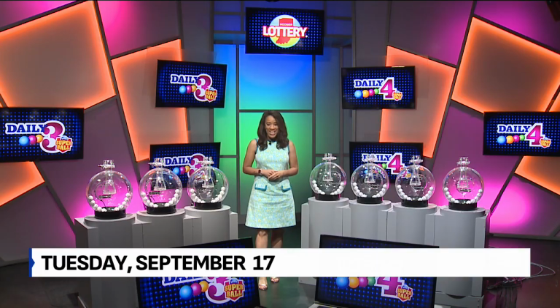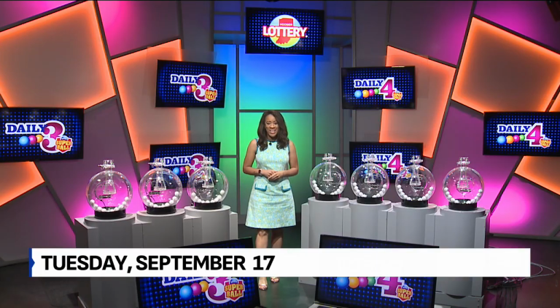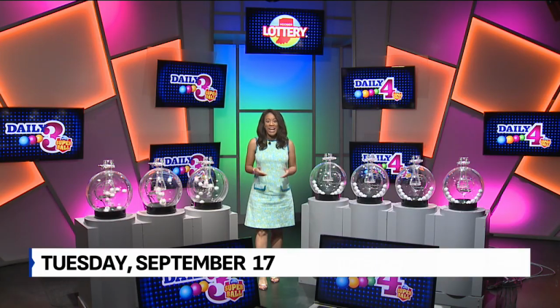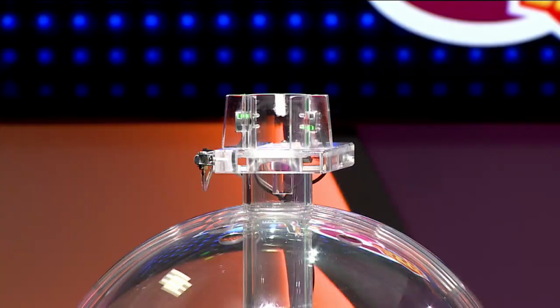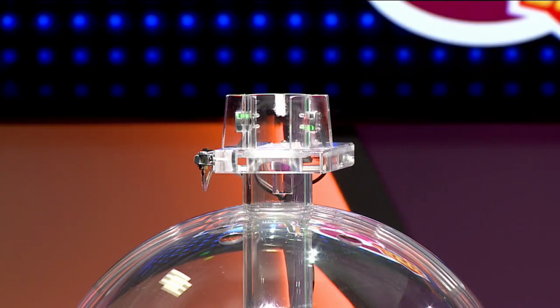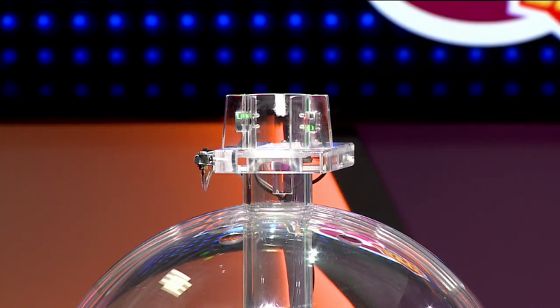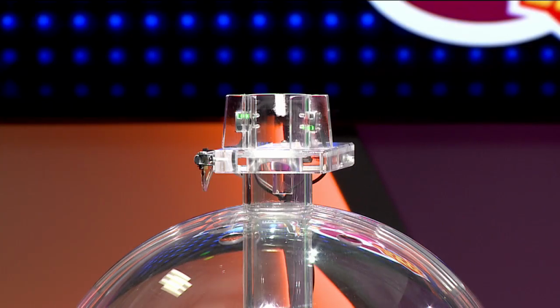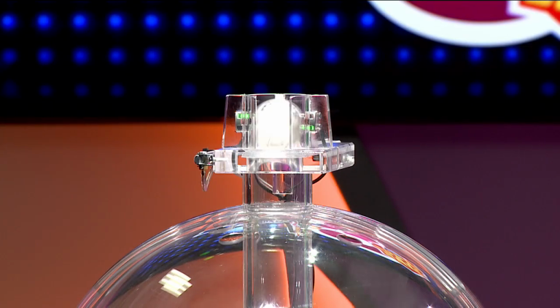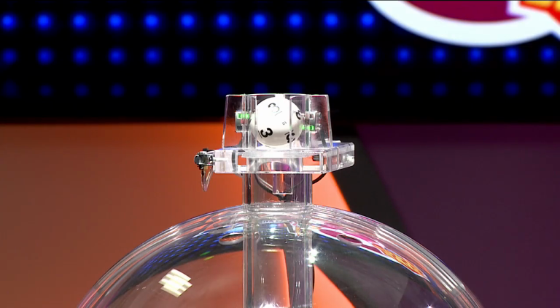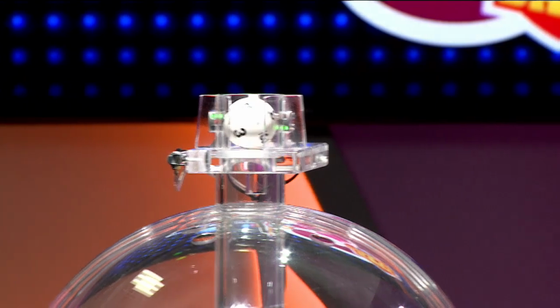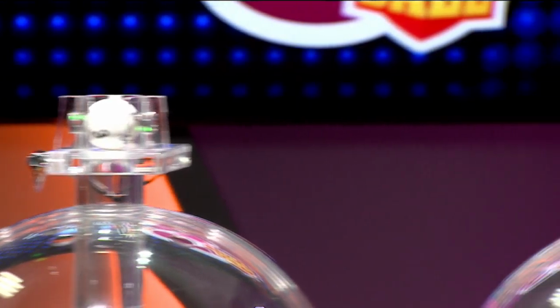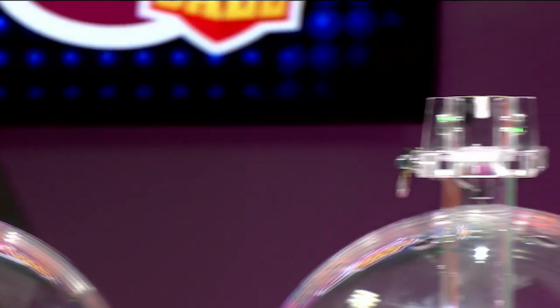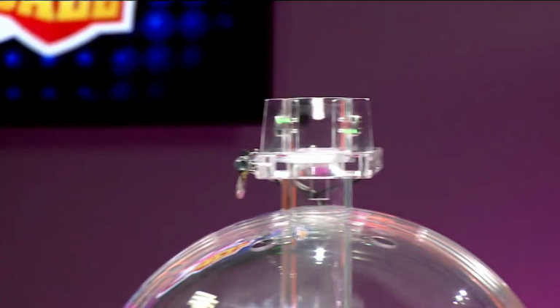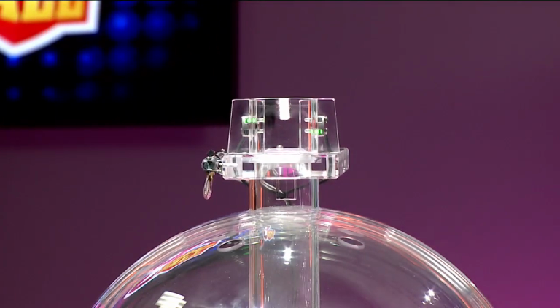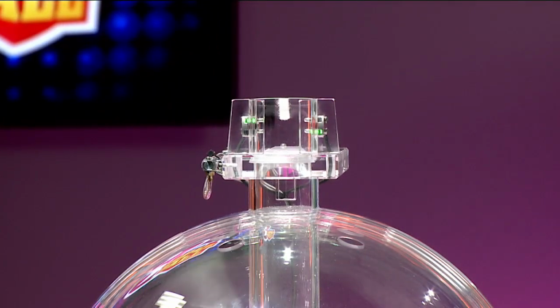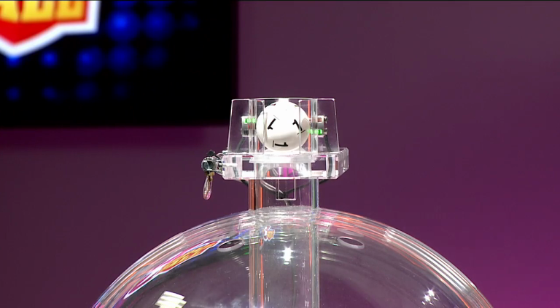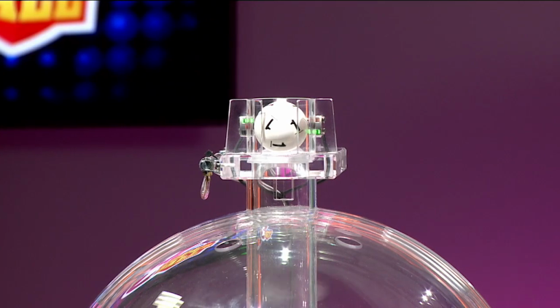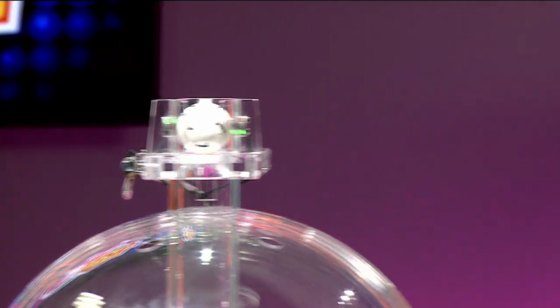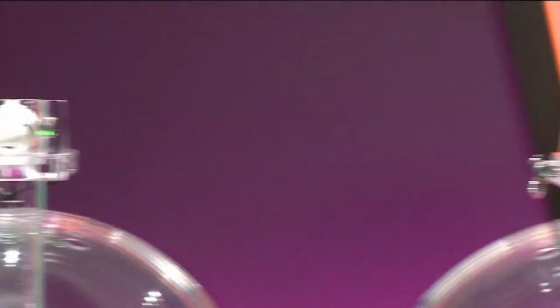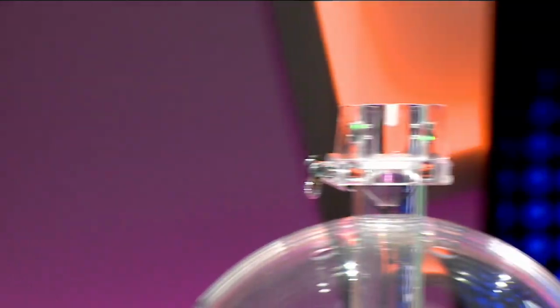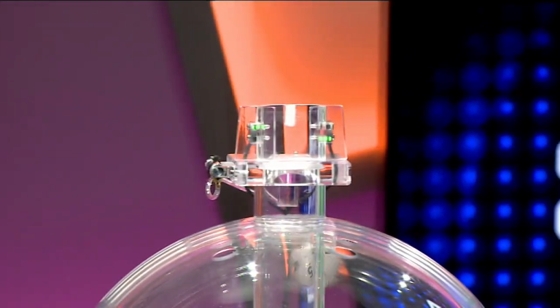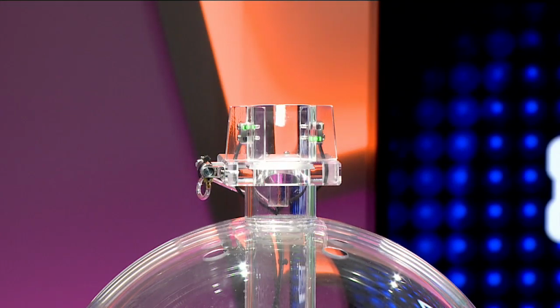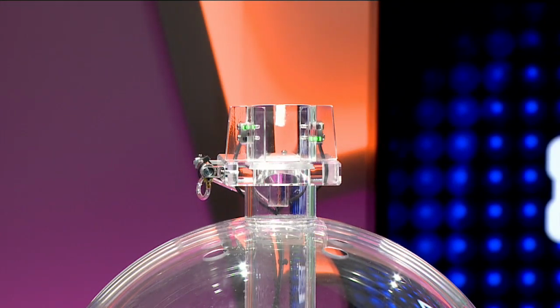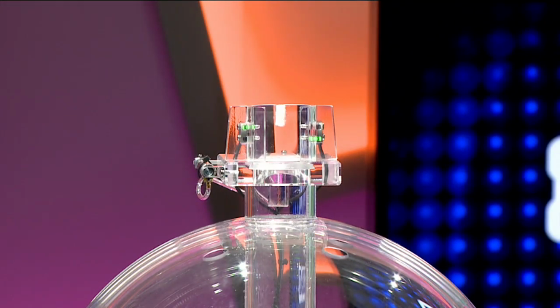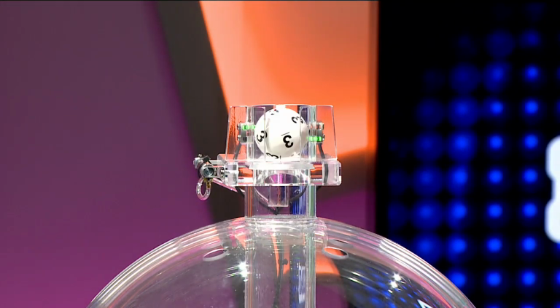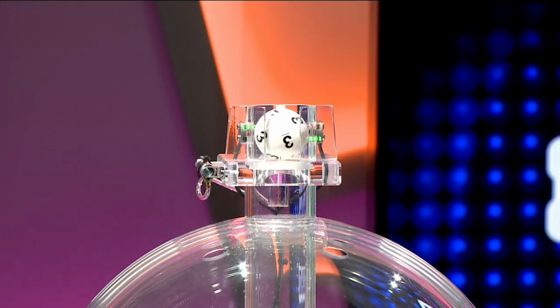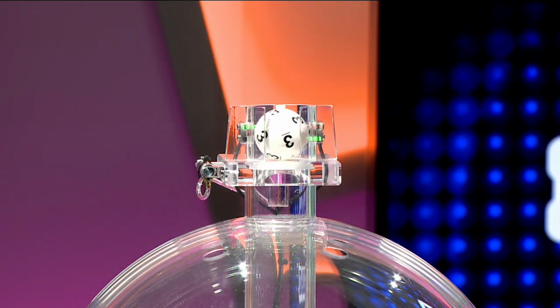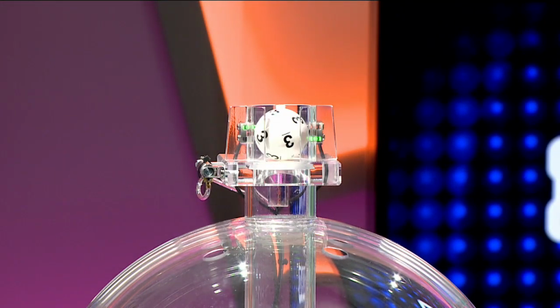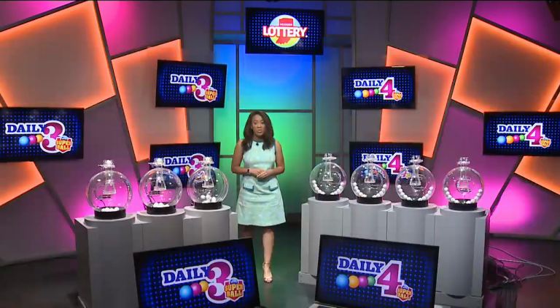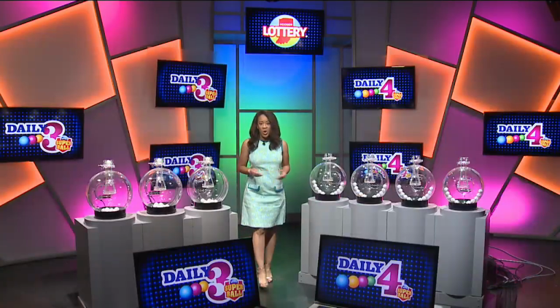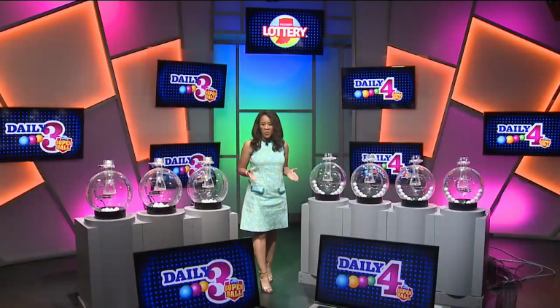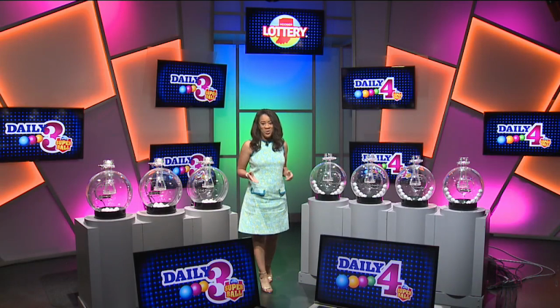Now let's play Daily 3. Tonight's first number is 3, followed by 1. And finally, 3. Your numbers are 3-1-3.